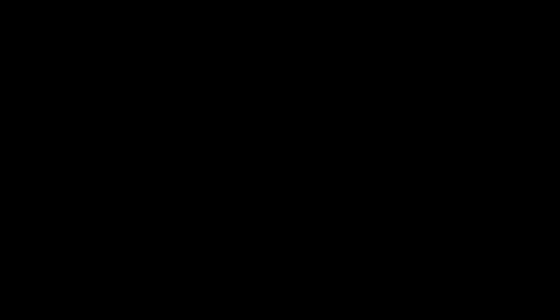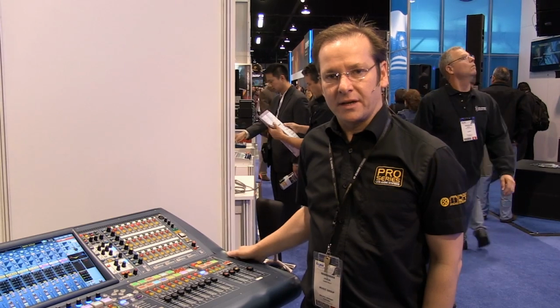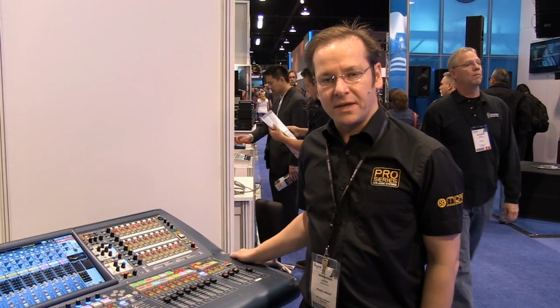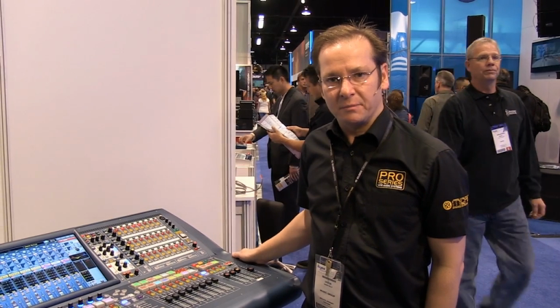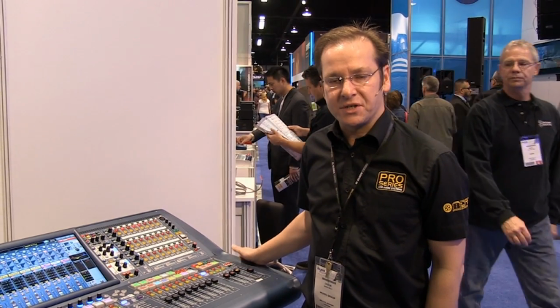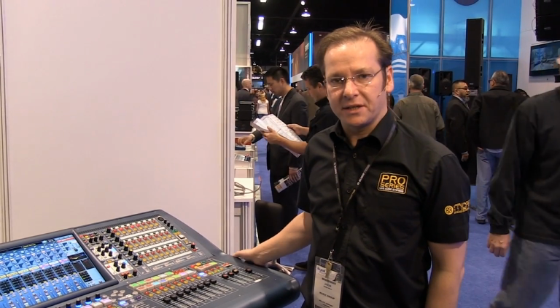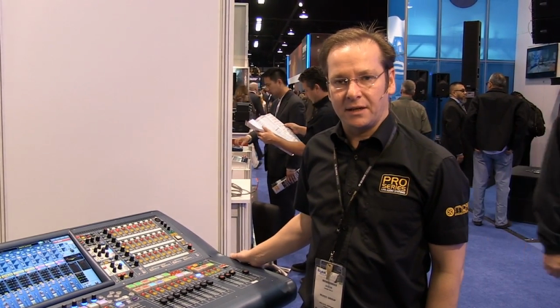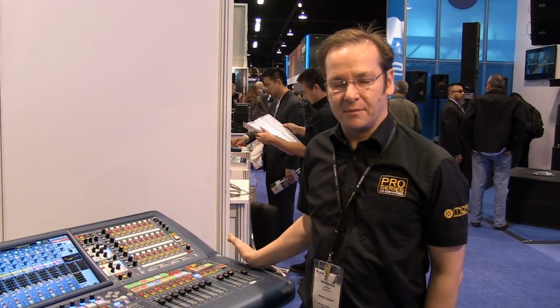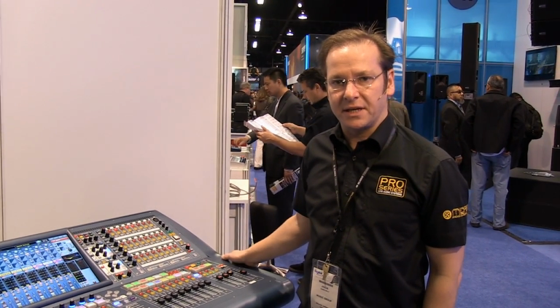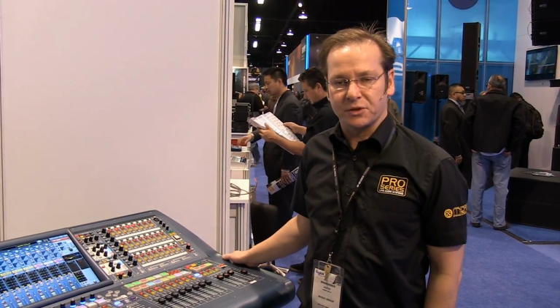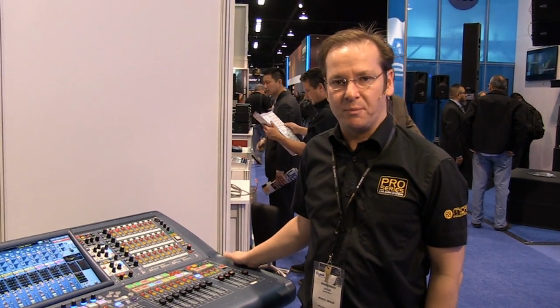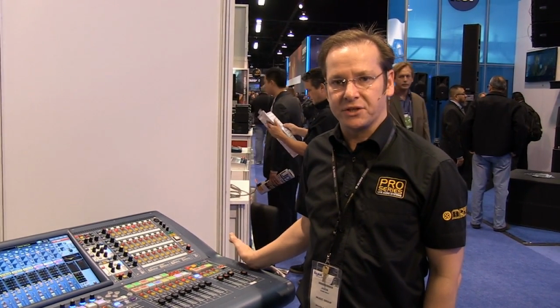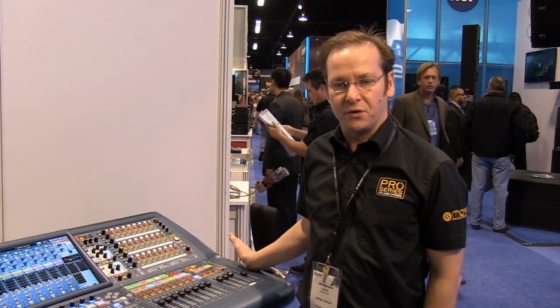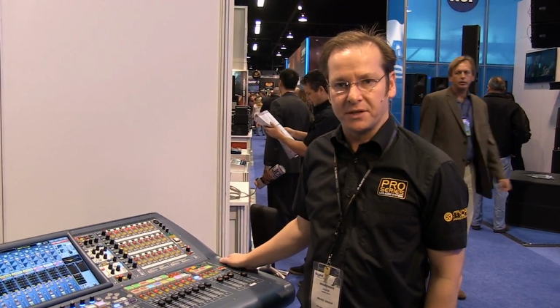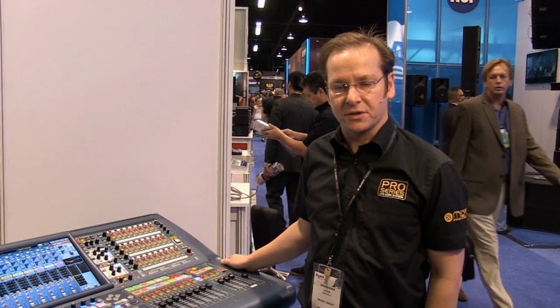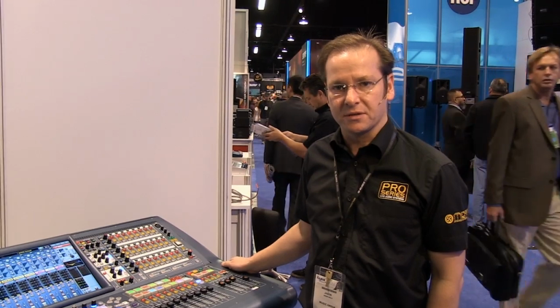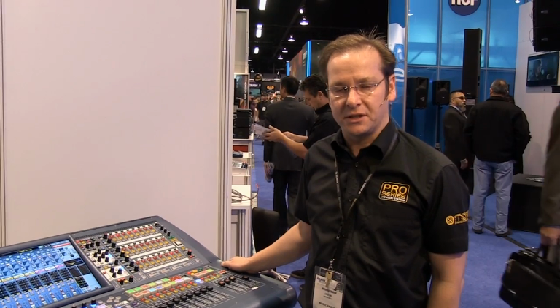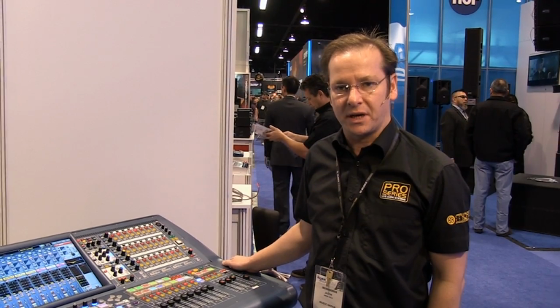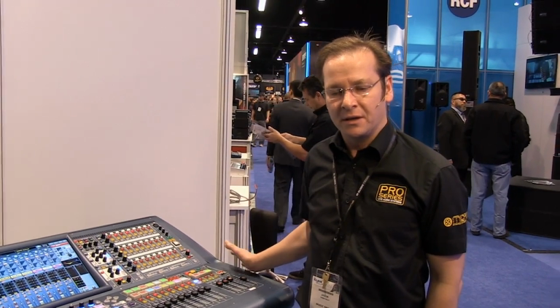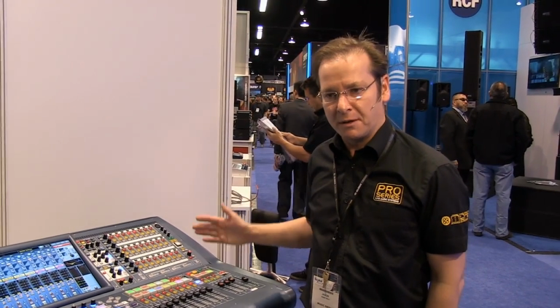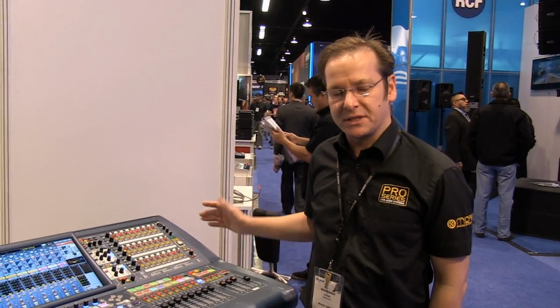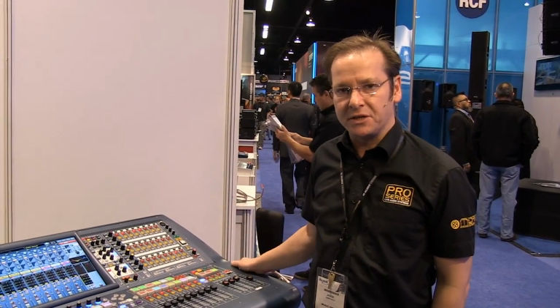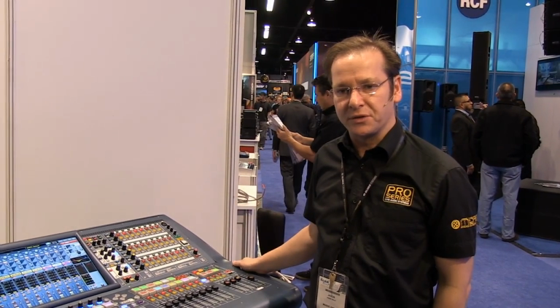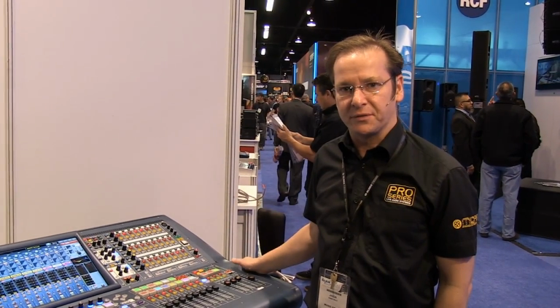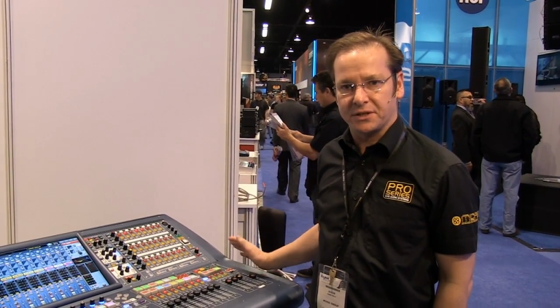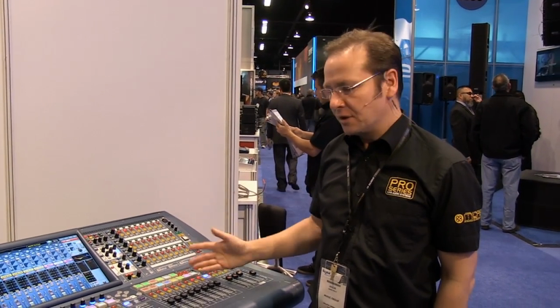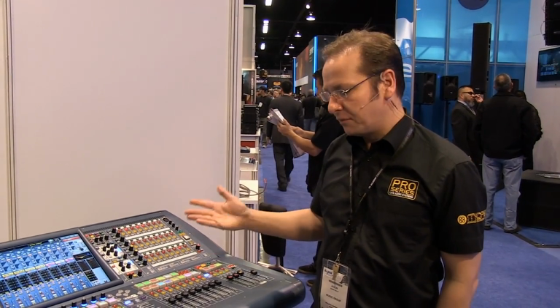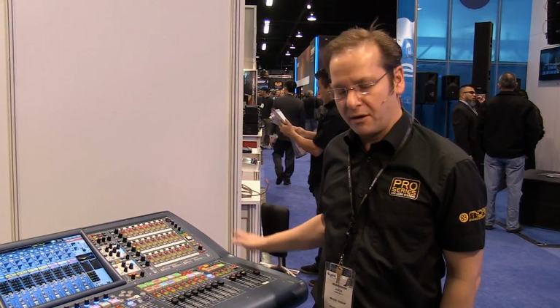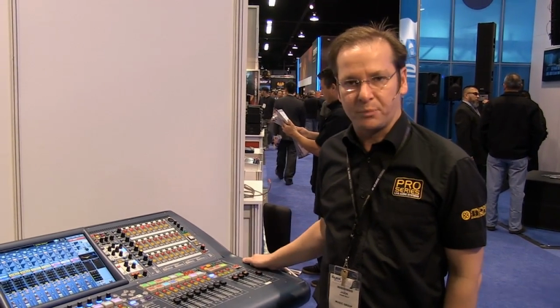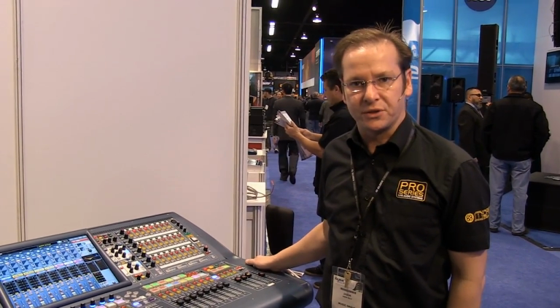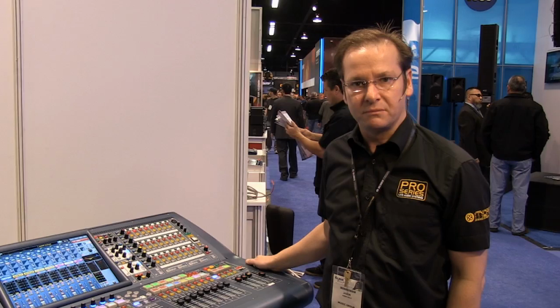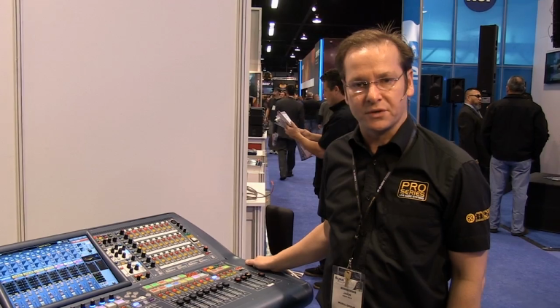Hi there, my name is Jason Kelly. I'm the technical support manager for Midas consoles in the UK. I'm going to be taking you through some of the features of our Pro 2 console.